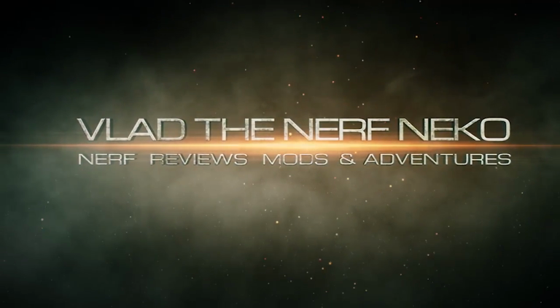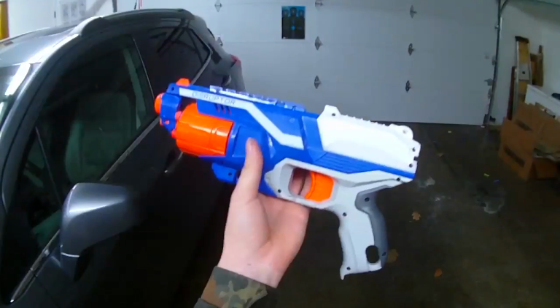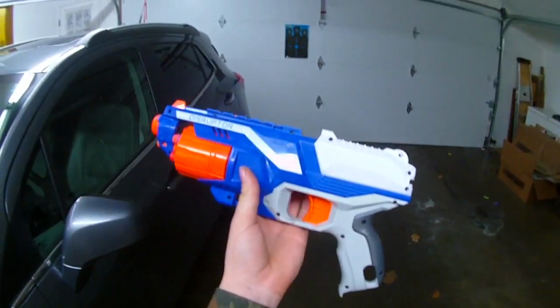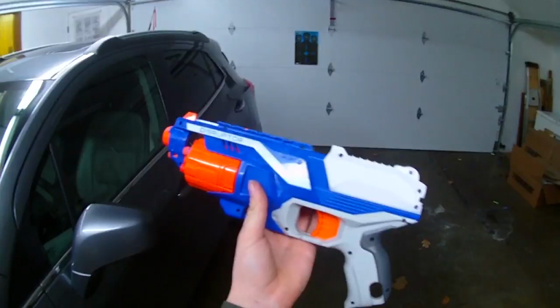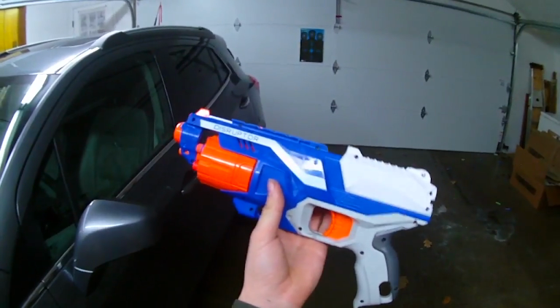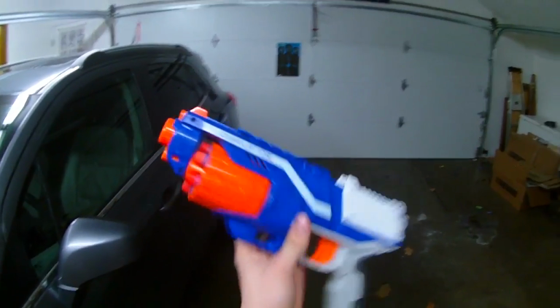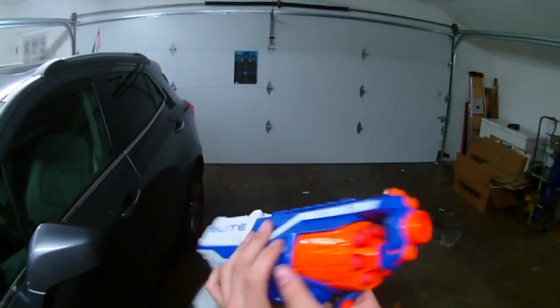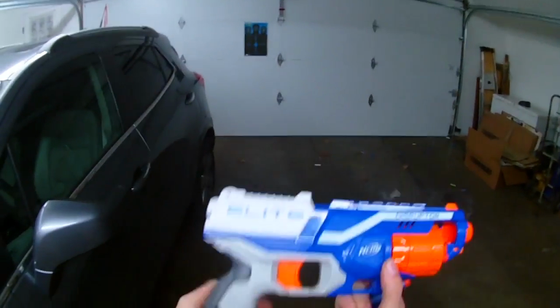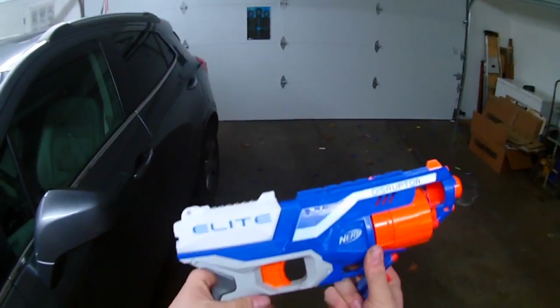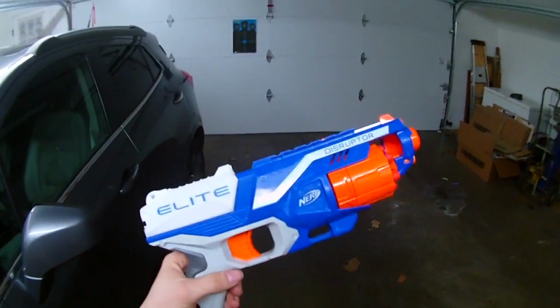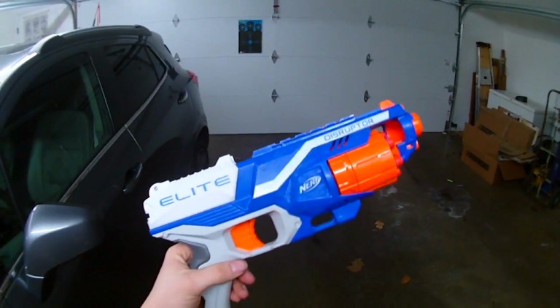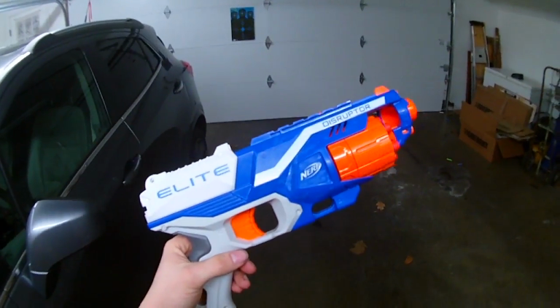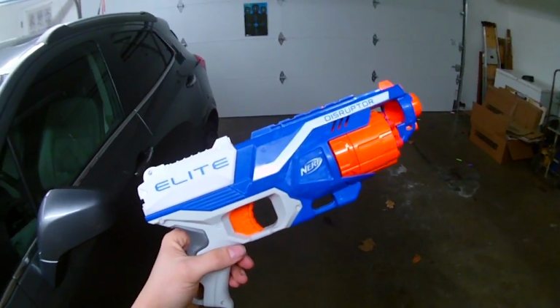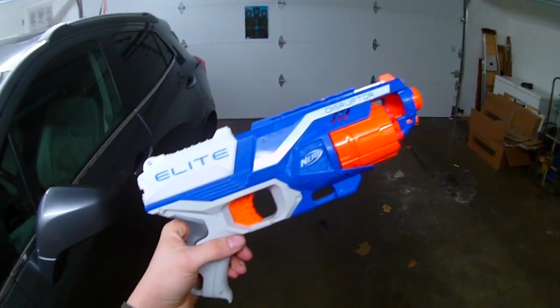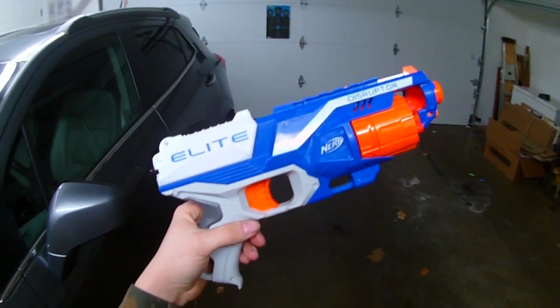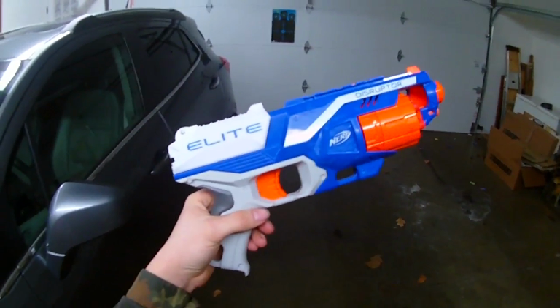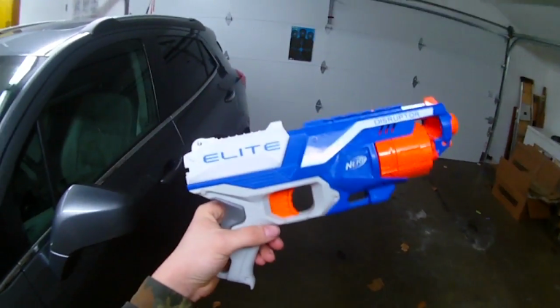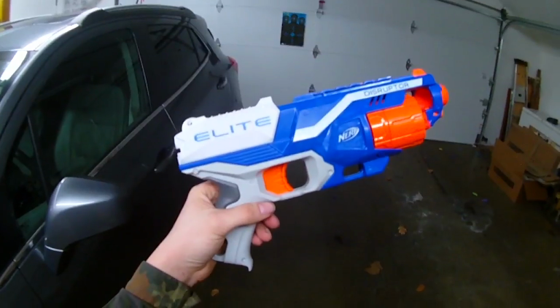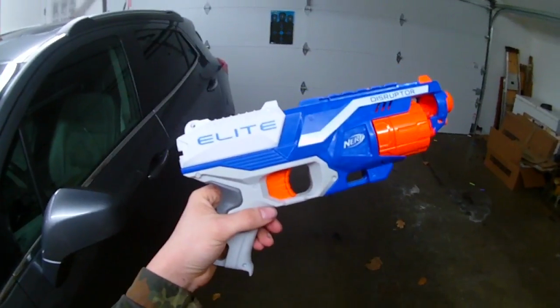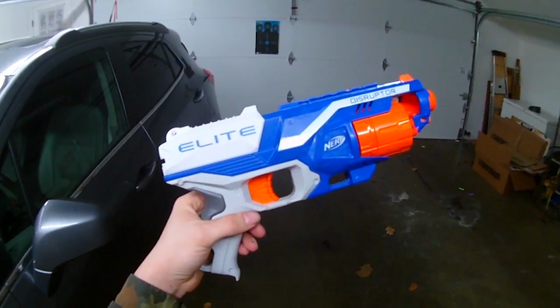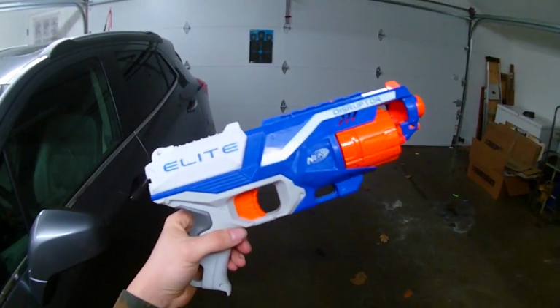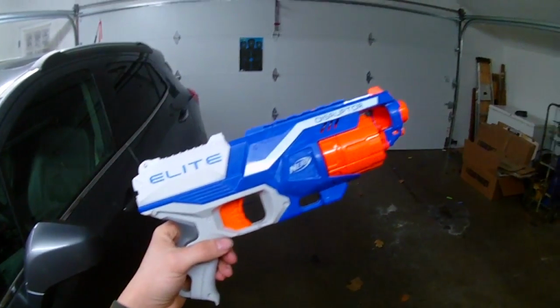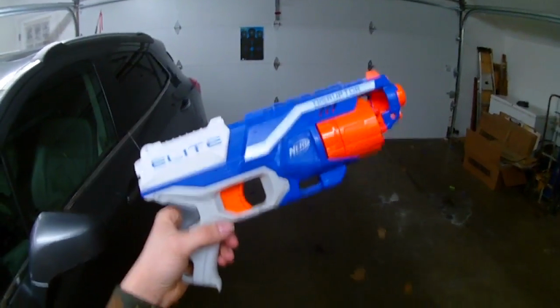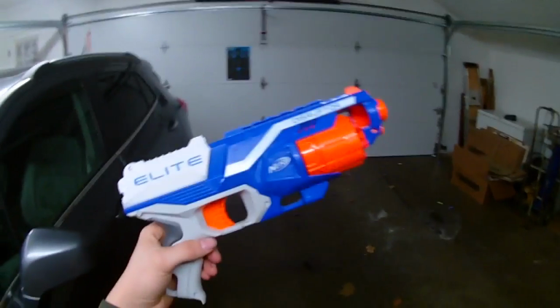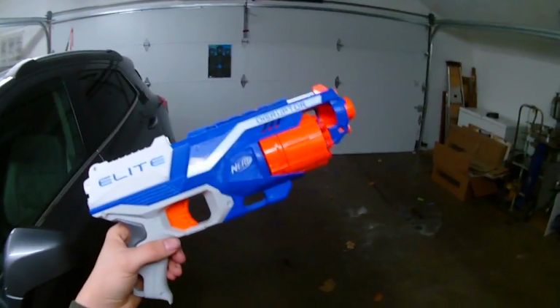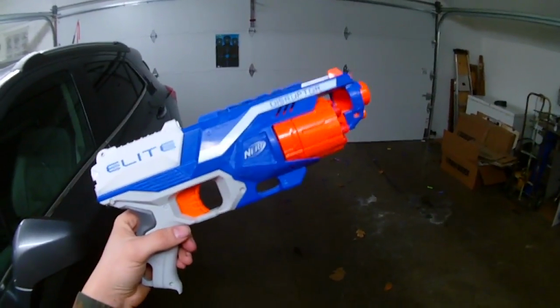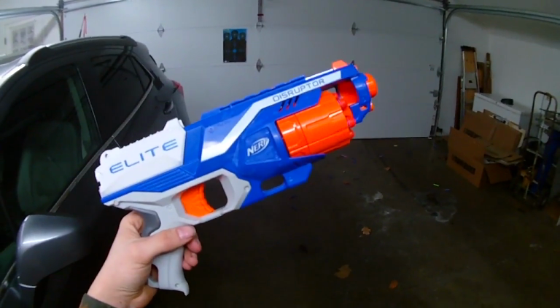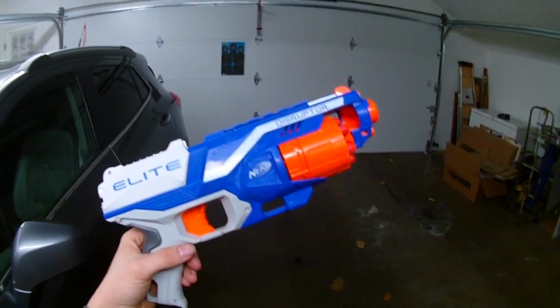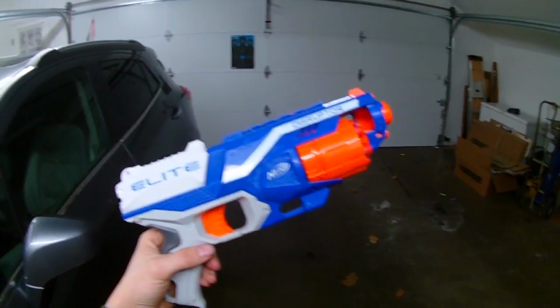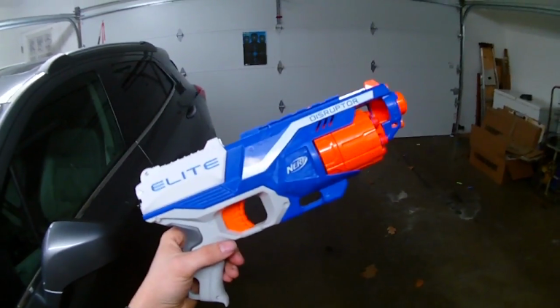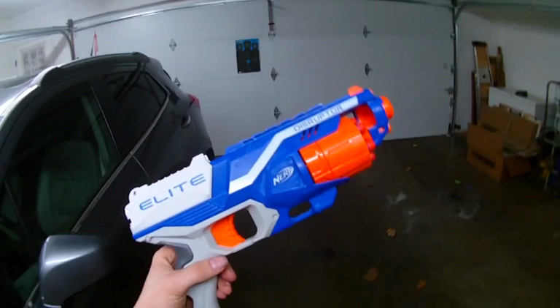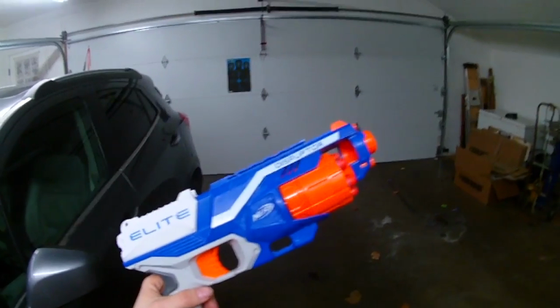Hey guys, so today I have the Nerf Disruptor. This is a relatively new blaster — I just saw it hit the shelves about a week ago. I picked one up and I kind of like it.